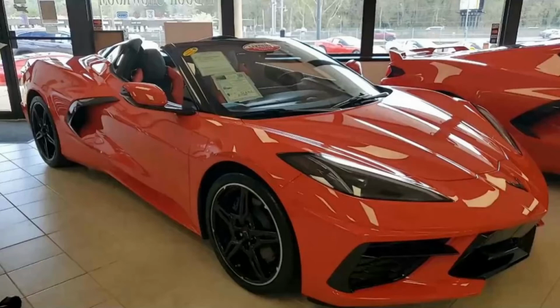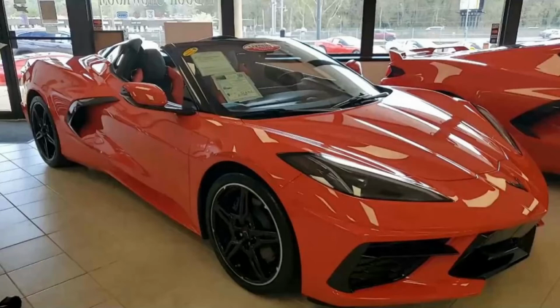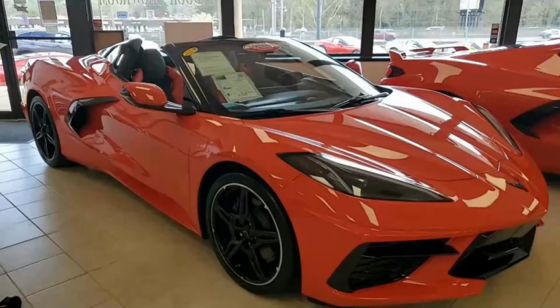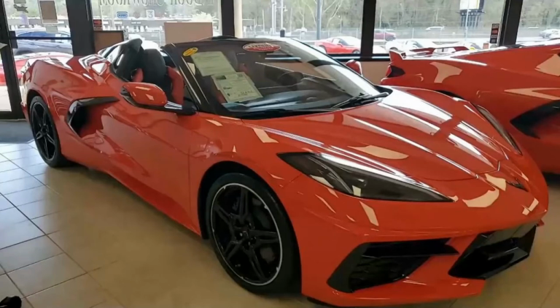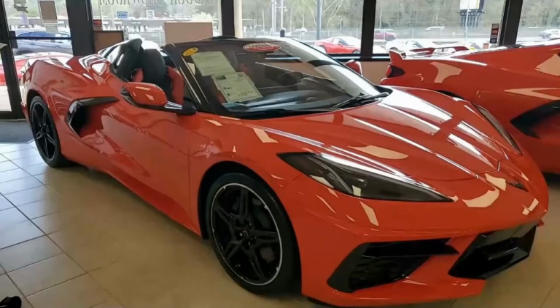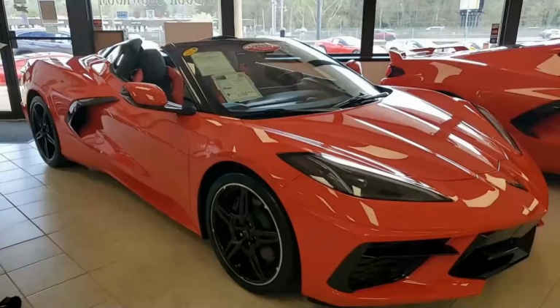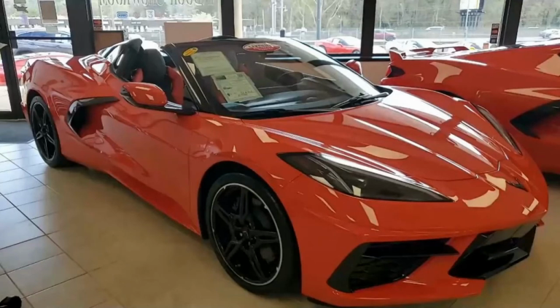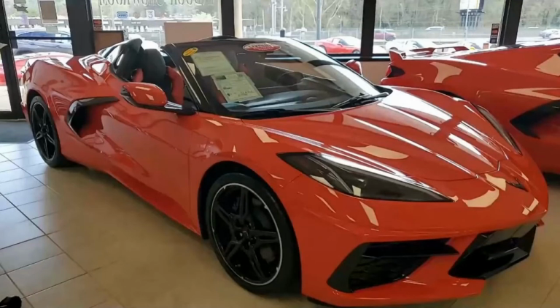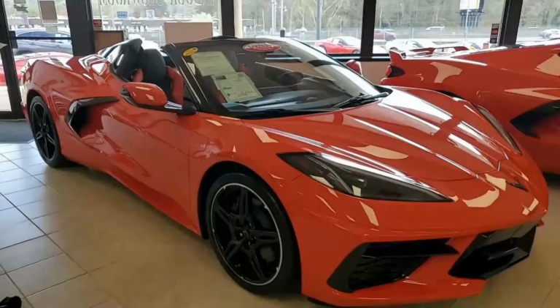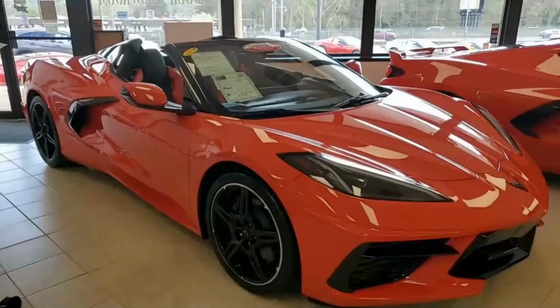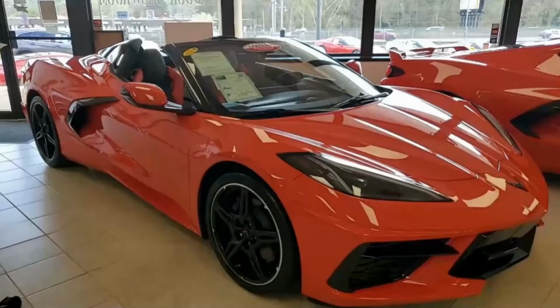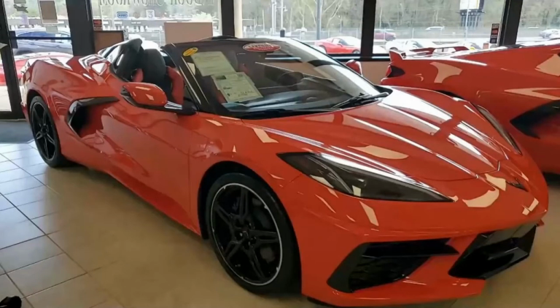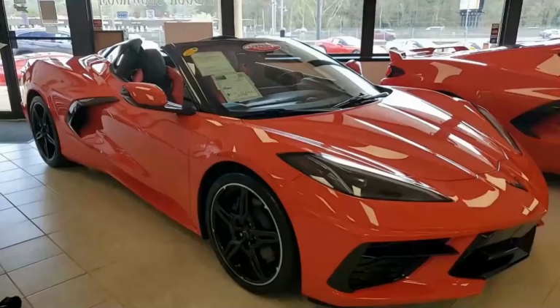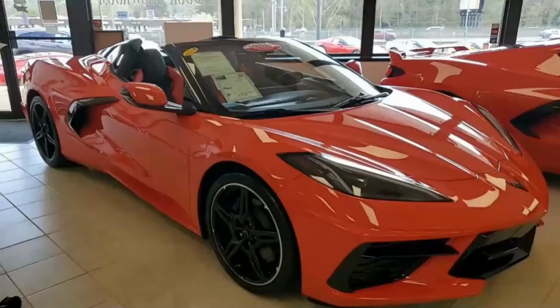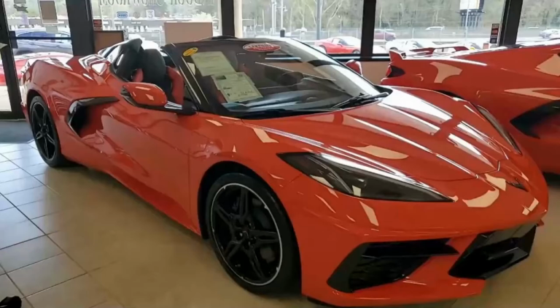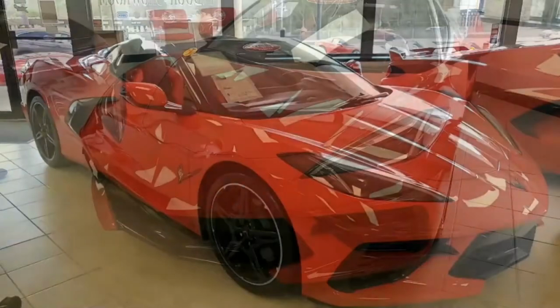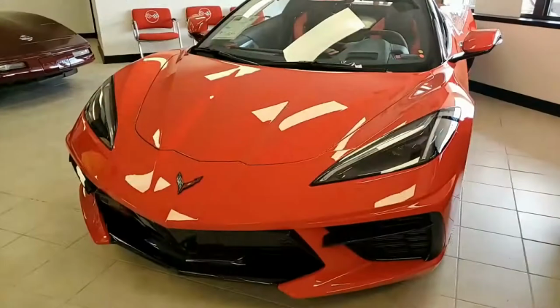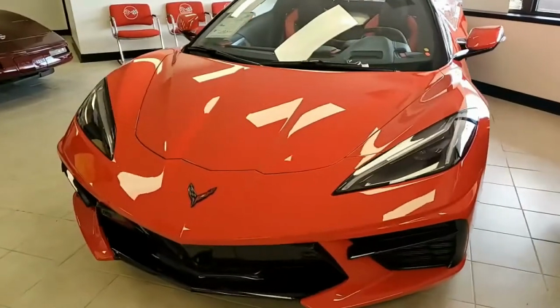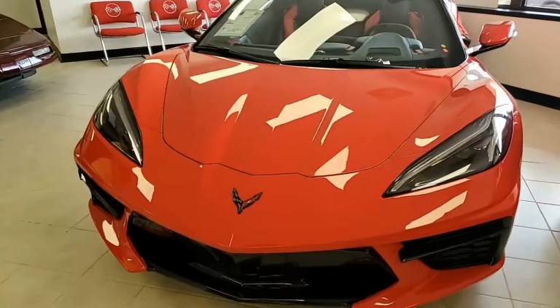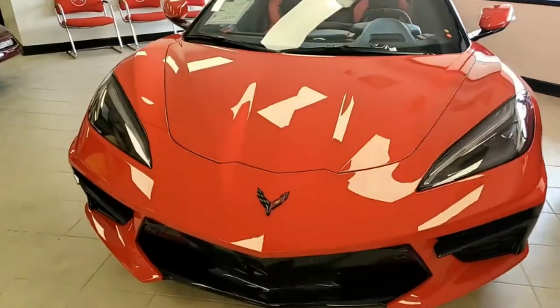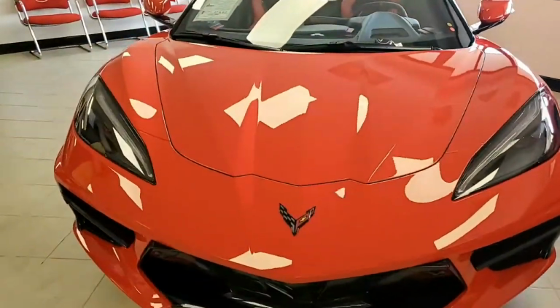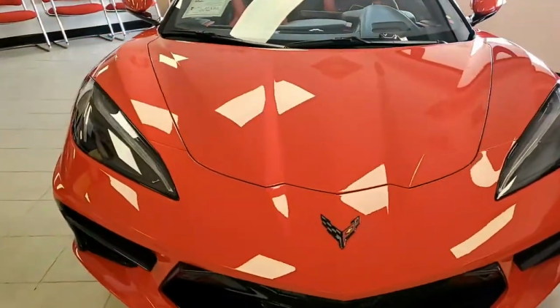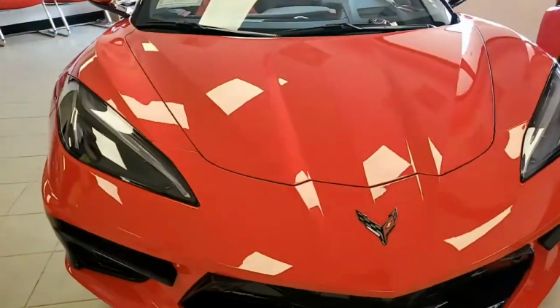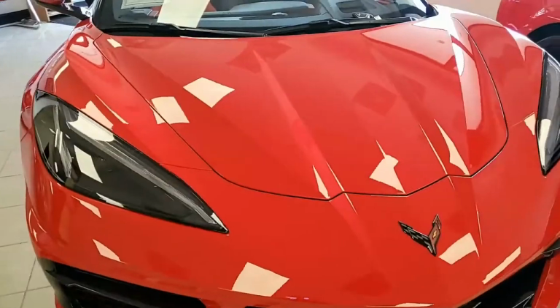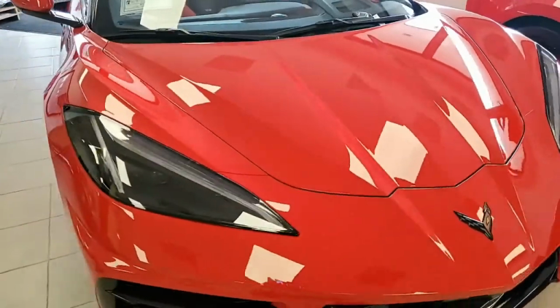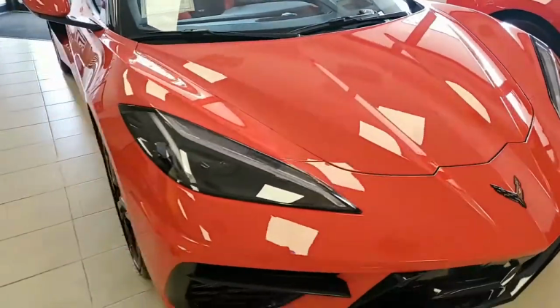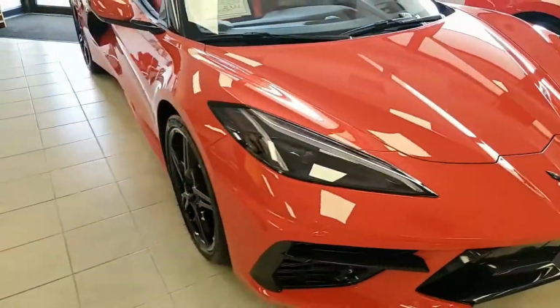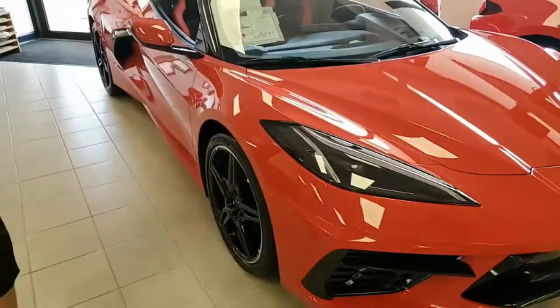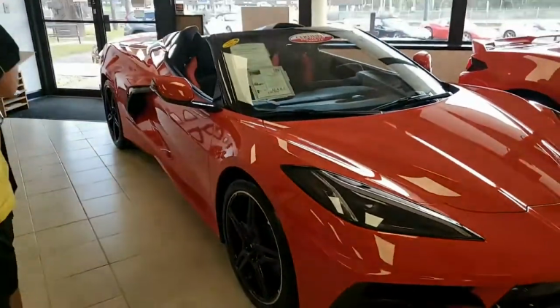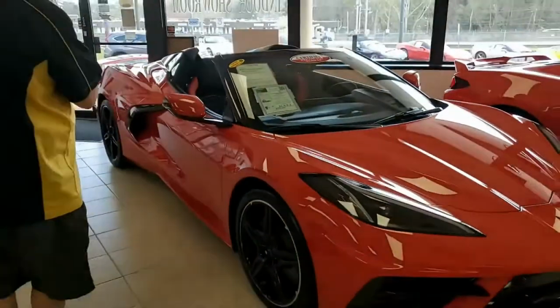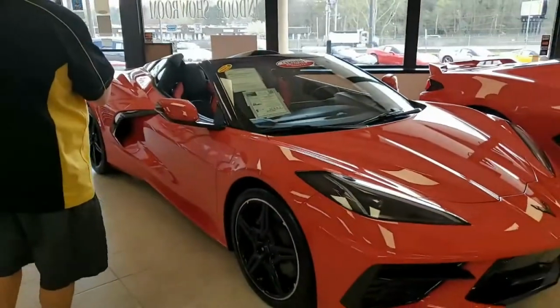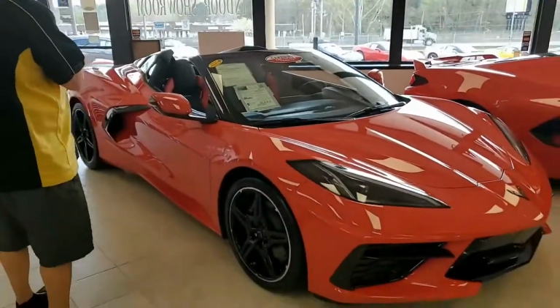Here at buyavet.net, we're happy to announce our first 2022 Corvette is on our showroom floor. This is an absolutely beautiful car, and speaking of almost new, this only has 241 miles. What a beautiful car.